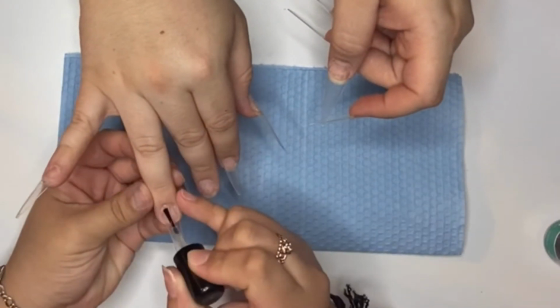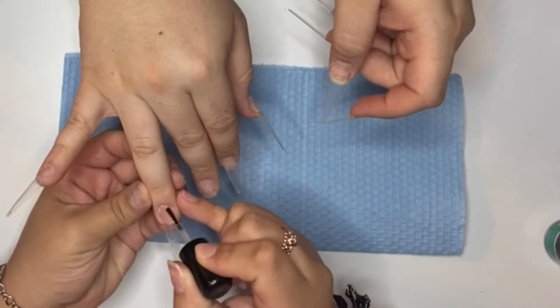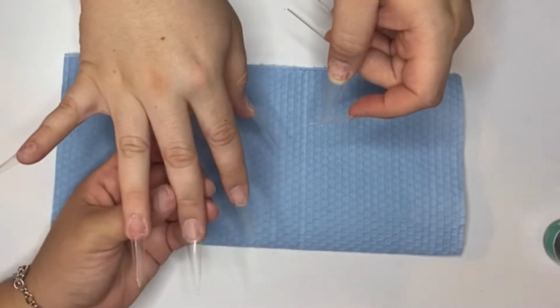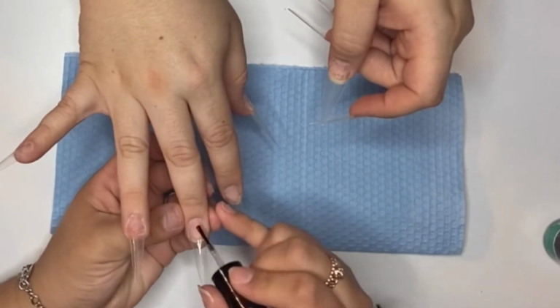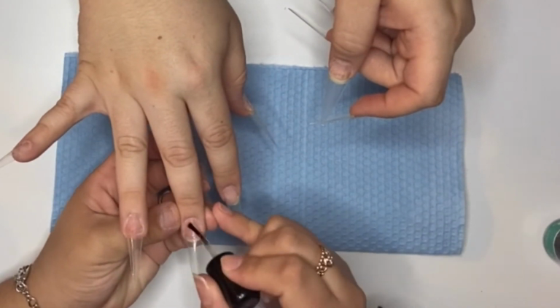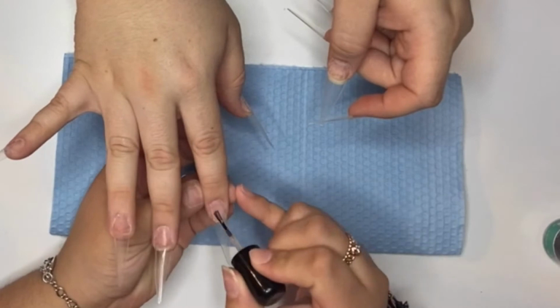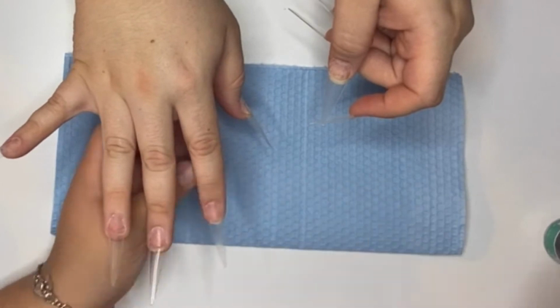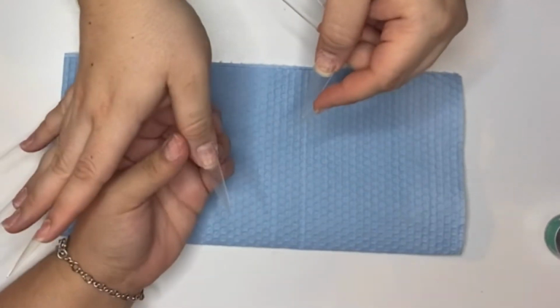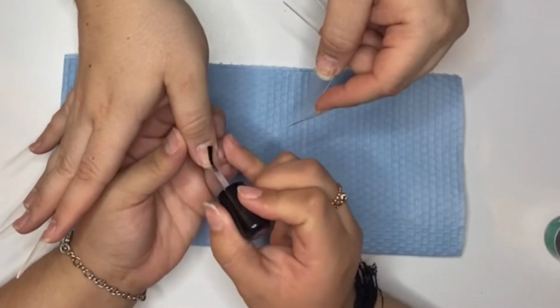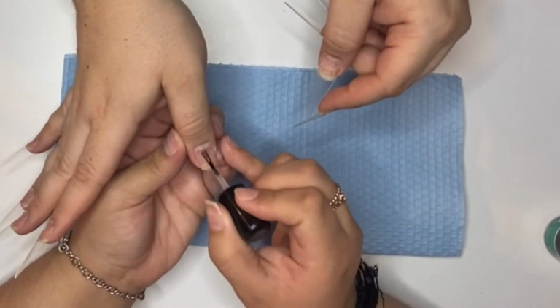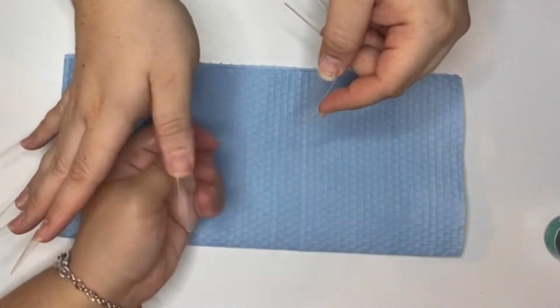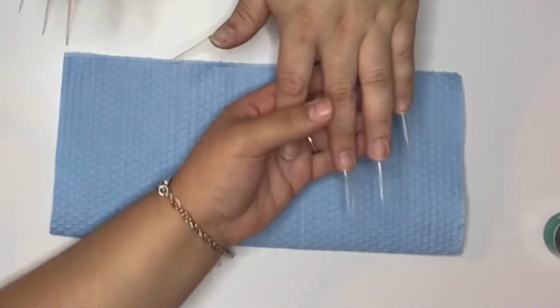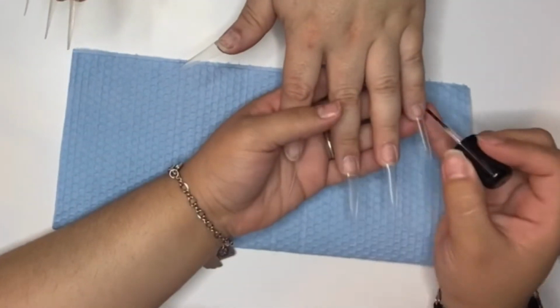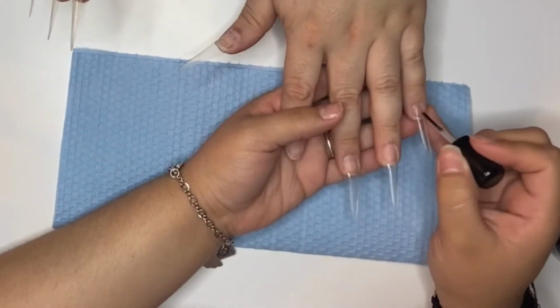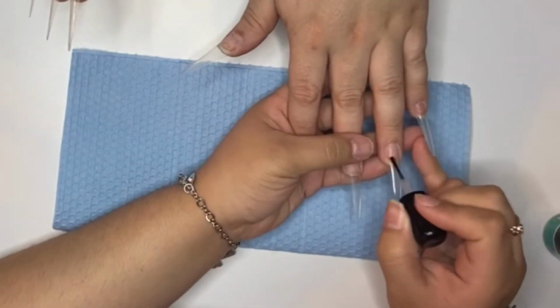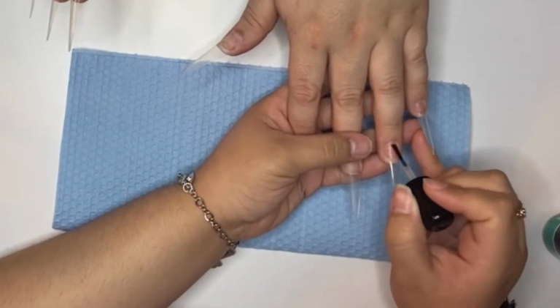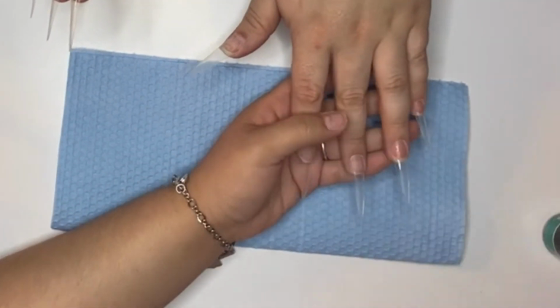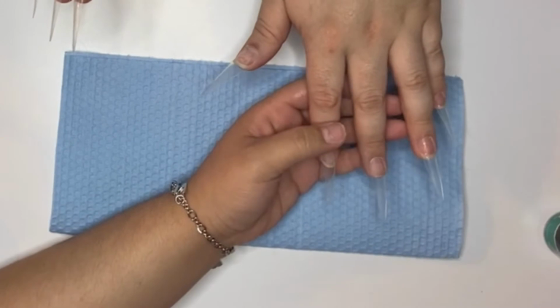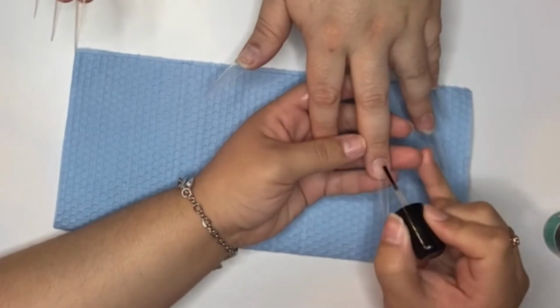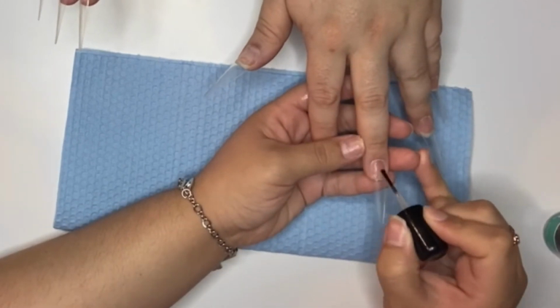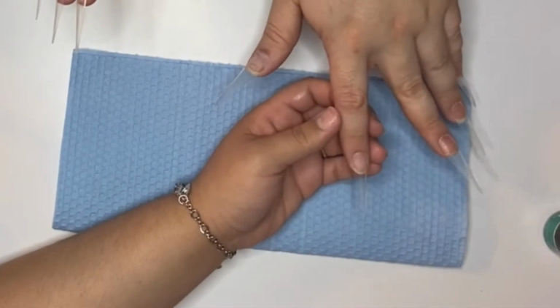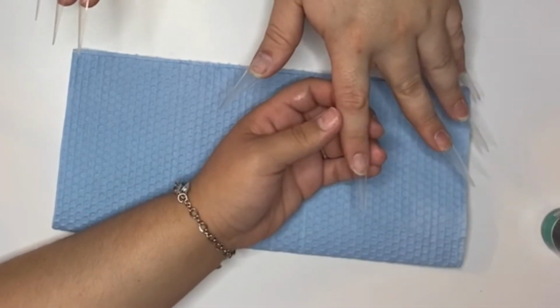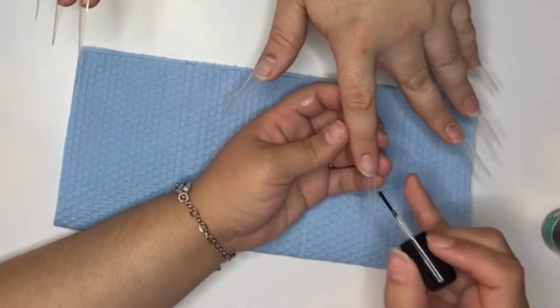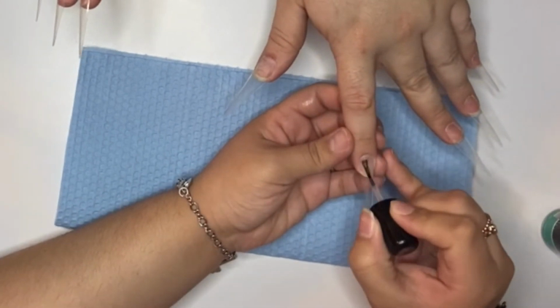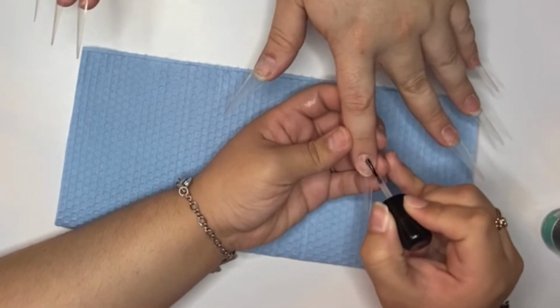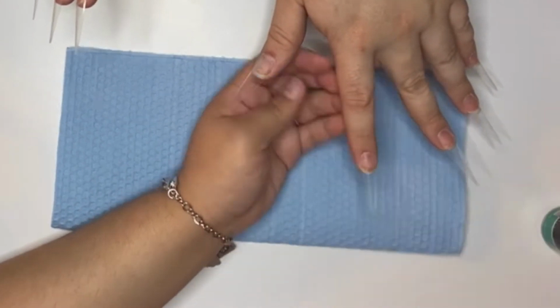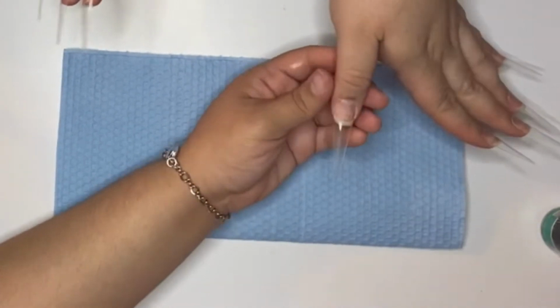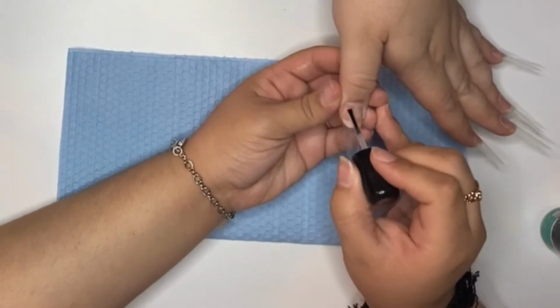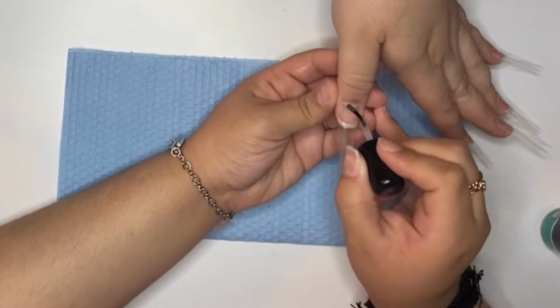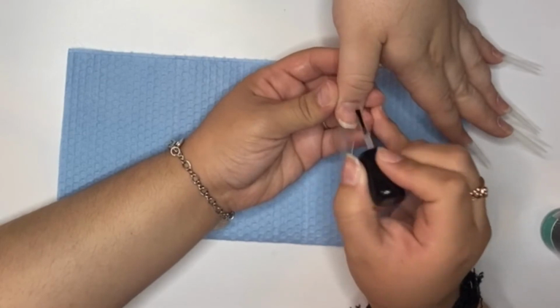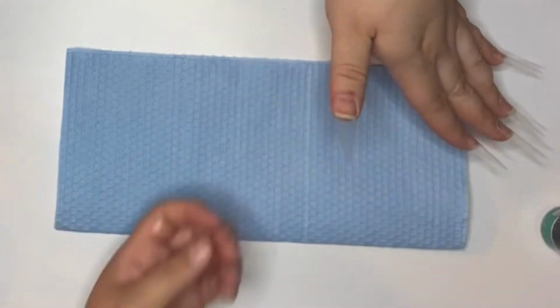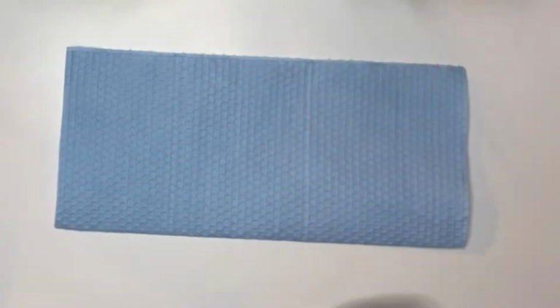I am priming the nails with the Carlash Max Bond. This is also from Amazon and will be linked down below. It's non-acid and non-burn, and my nails last a really long time using this primer.